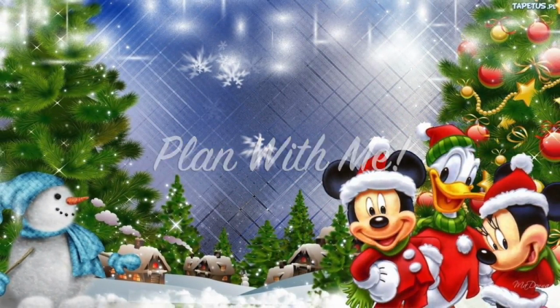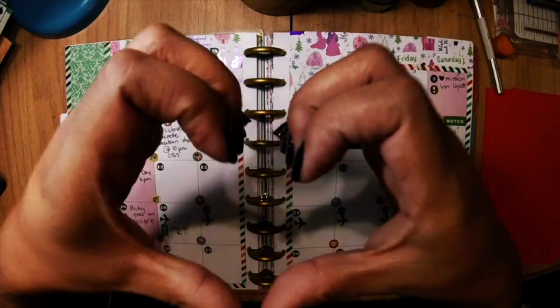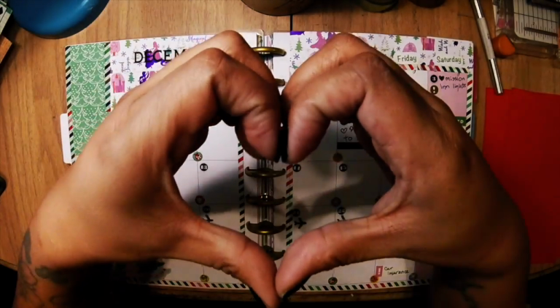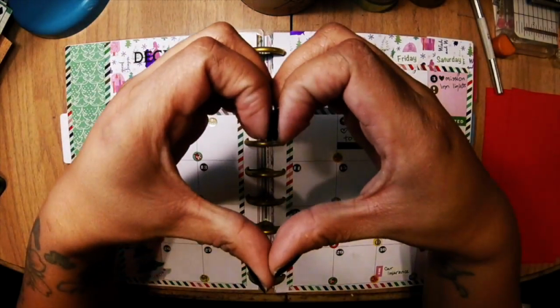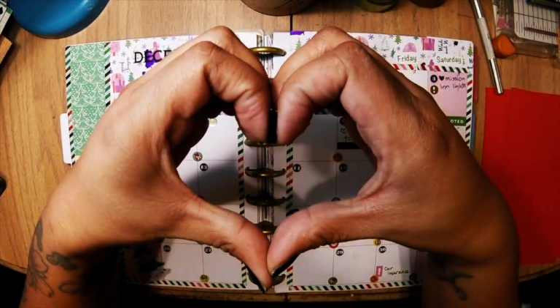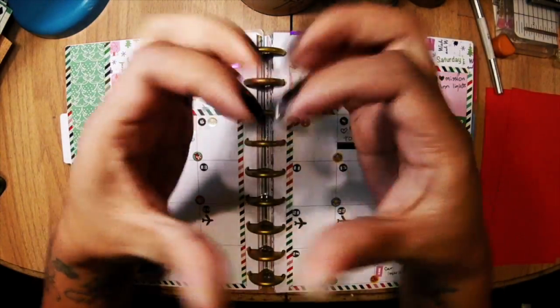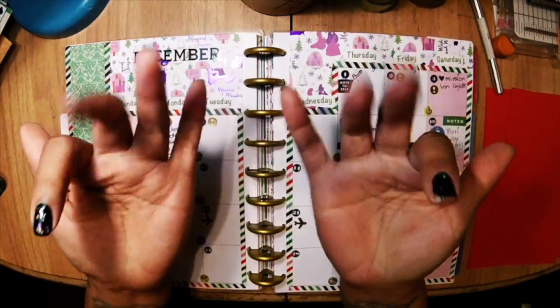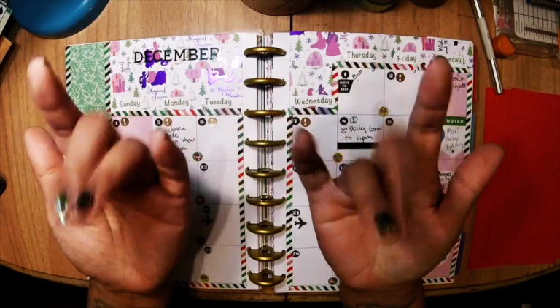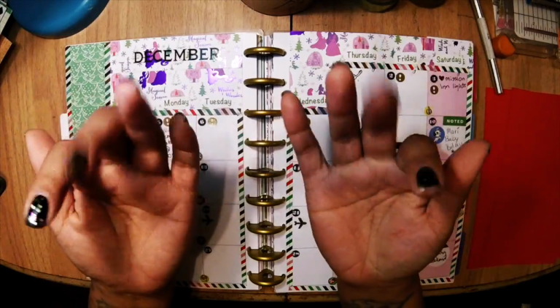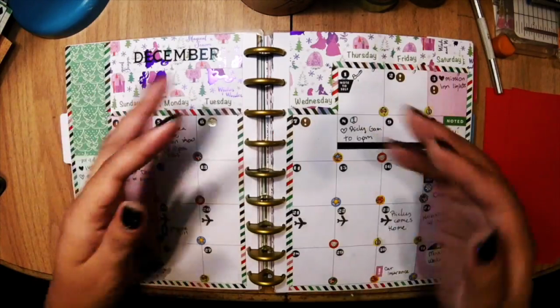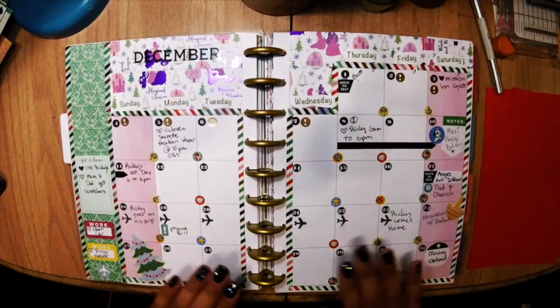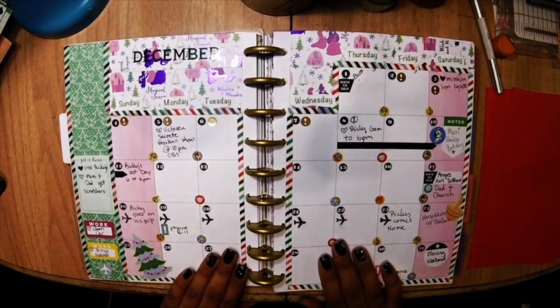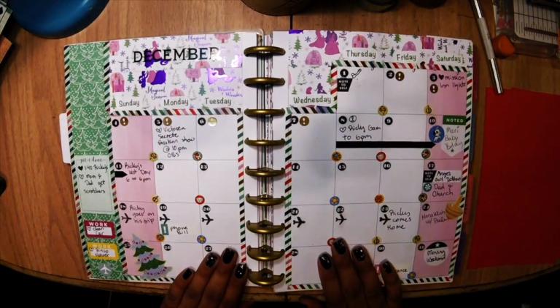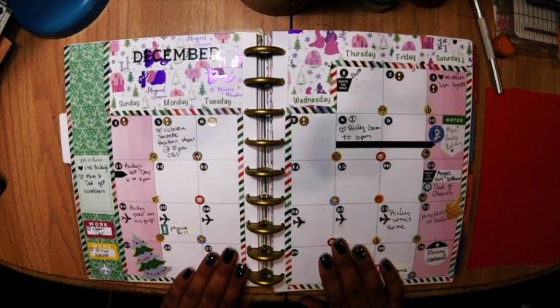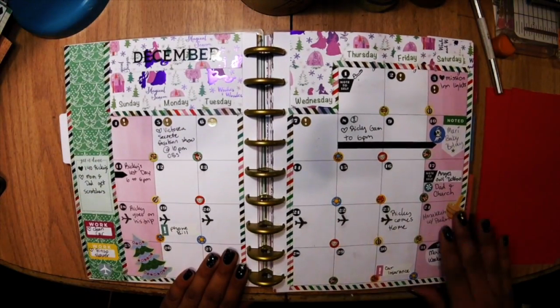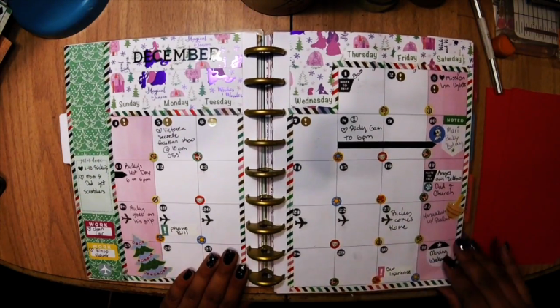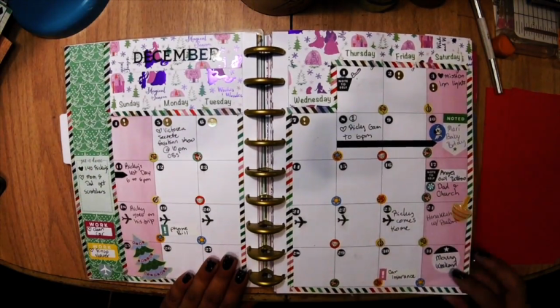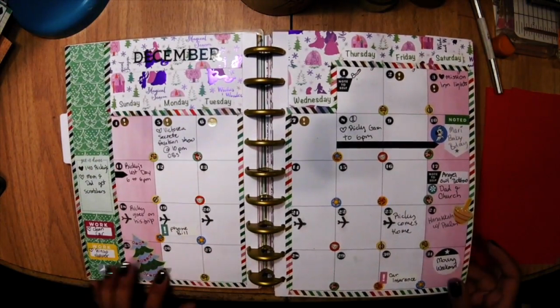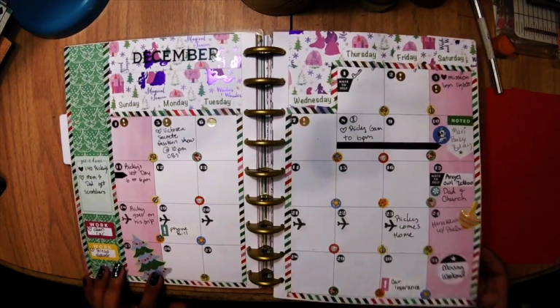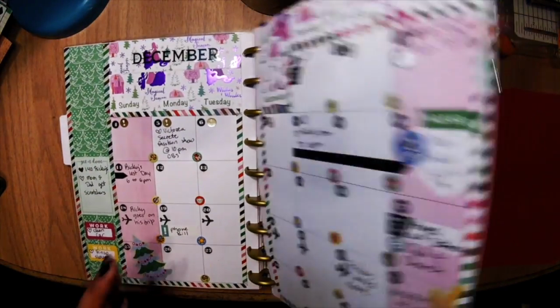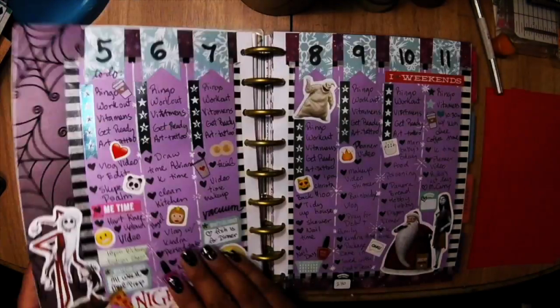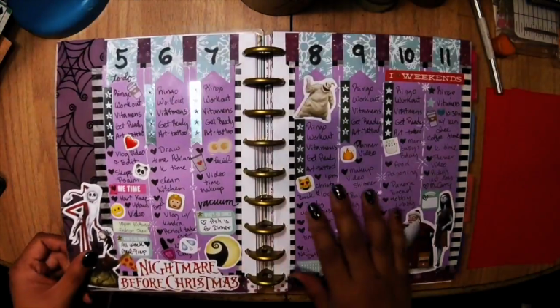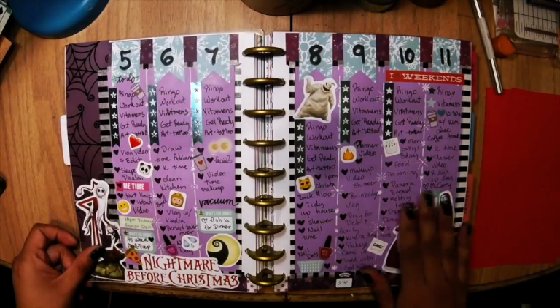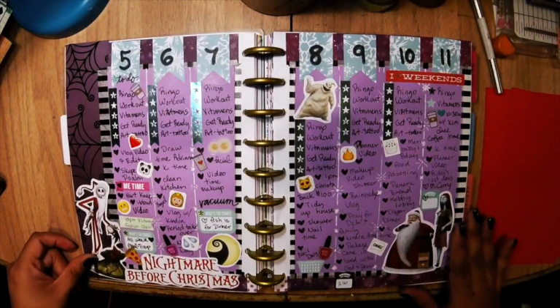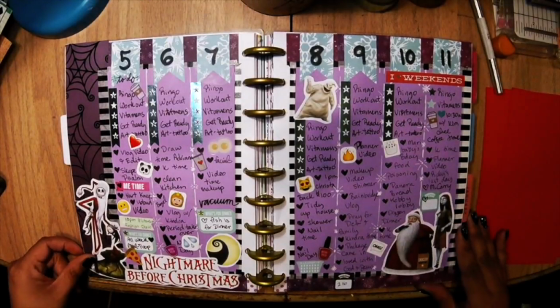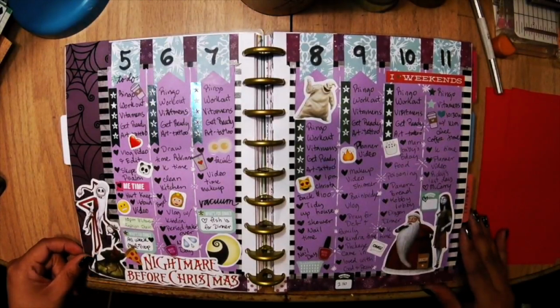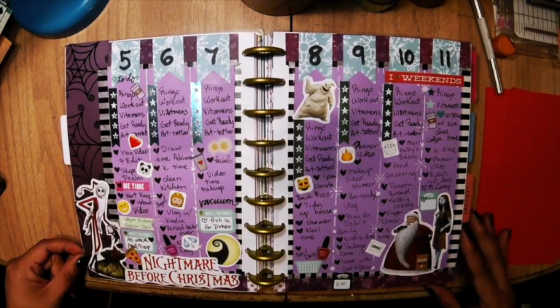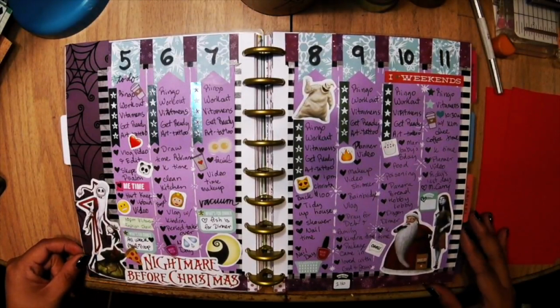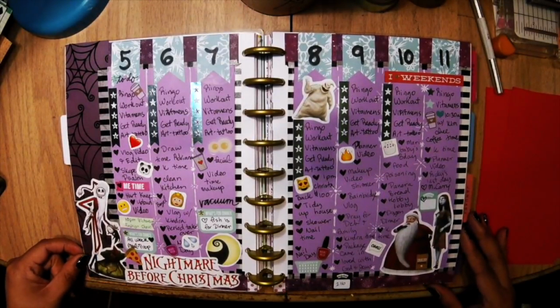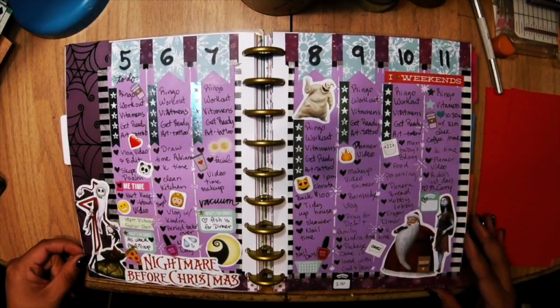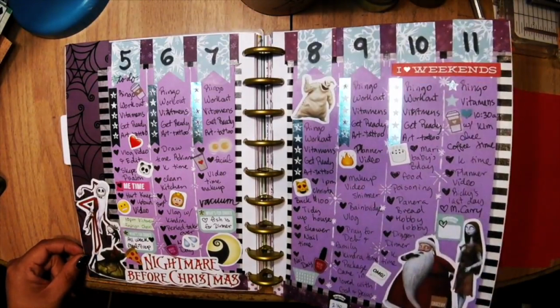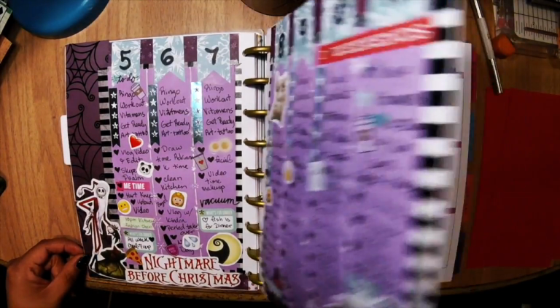Welcome to my channel. I'm using my 365 planner that I got from Michaels, showing you the monthly spread and then the first week with a Nightmare Before Christmas theme.